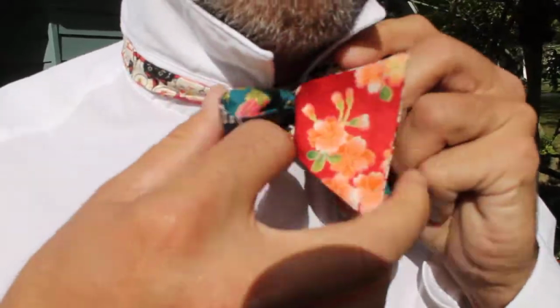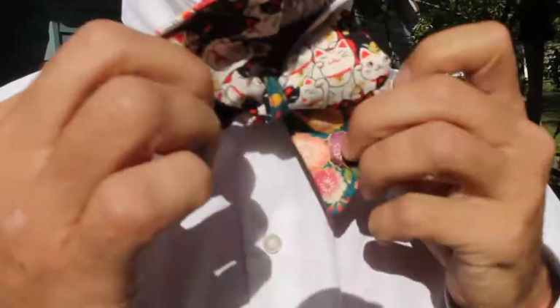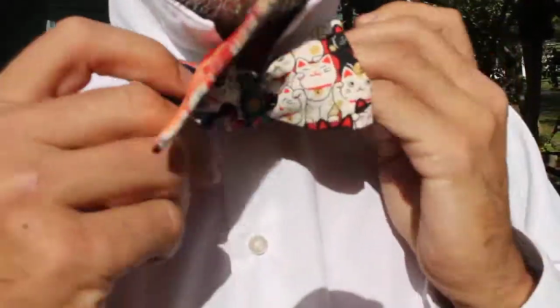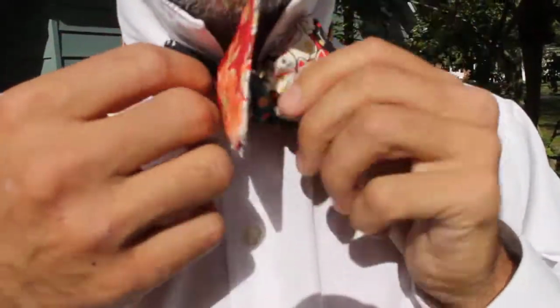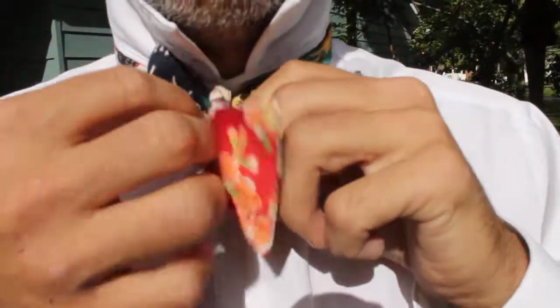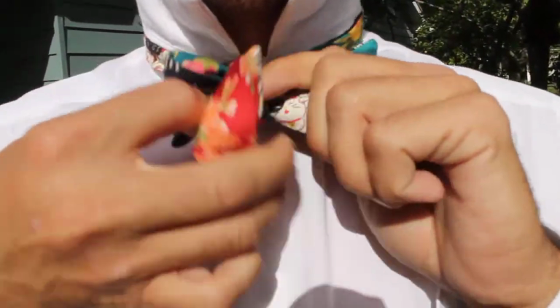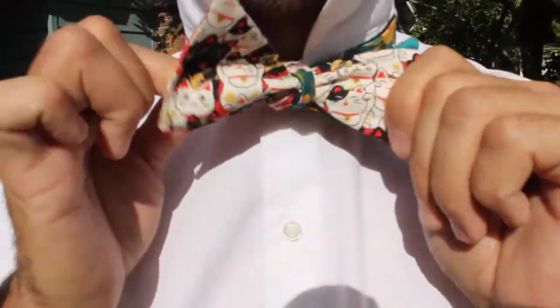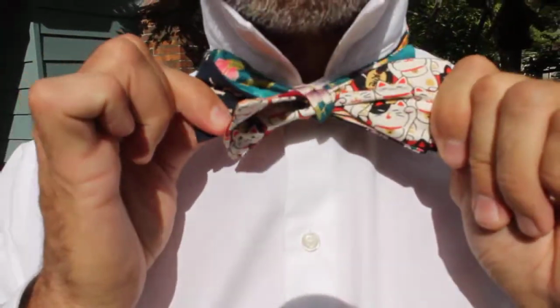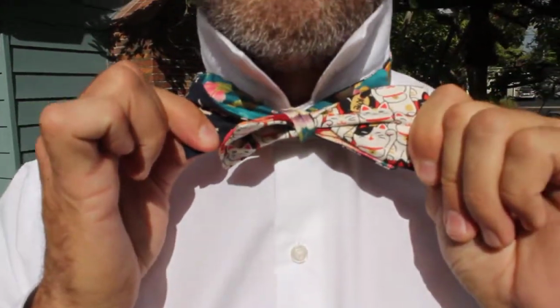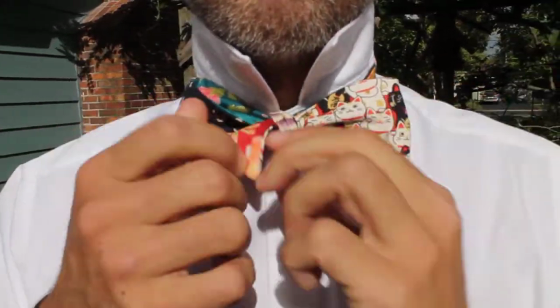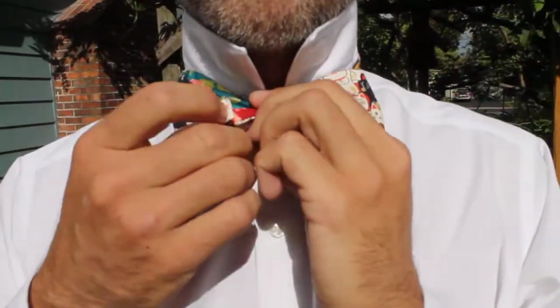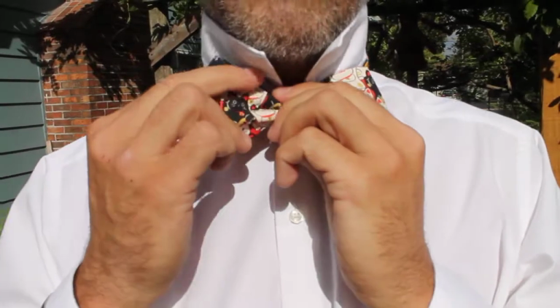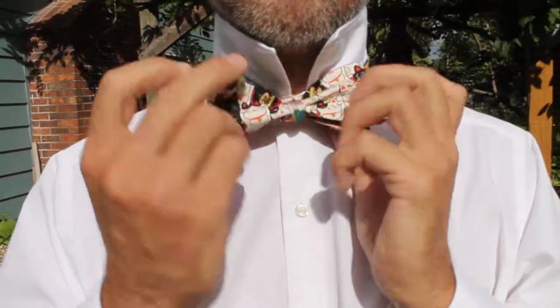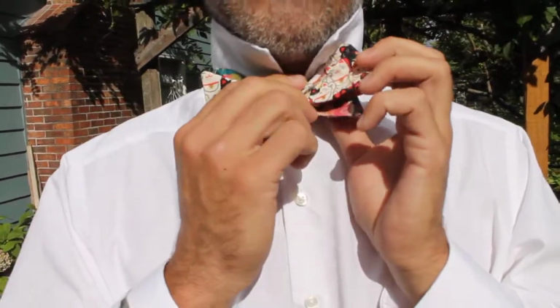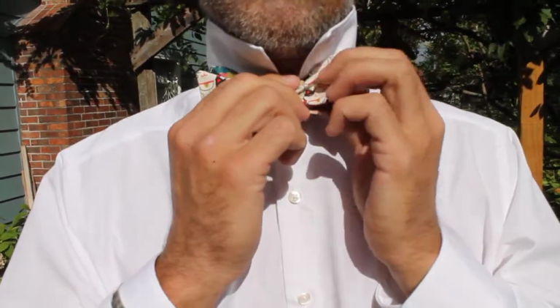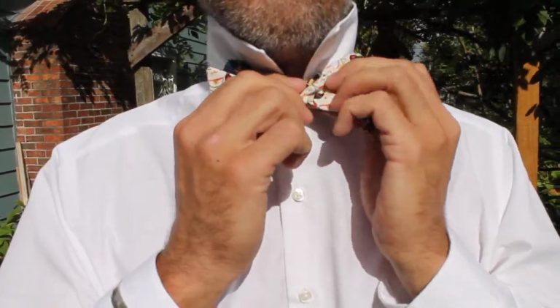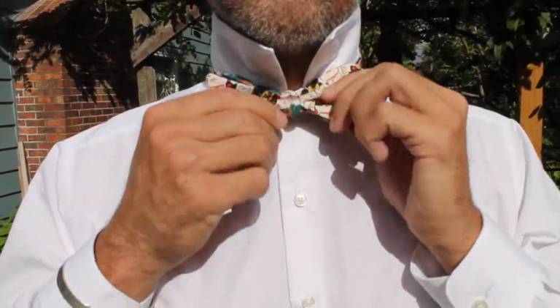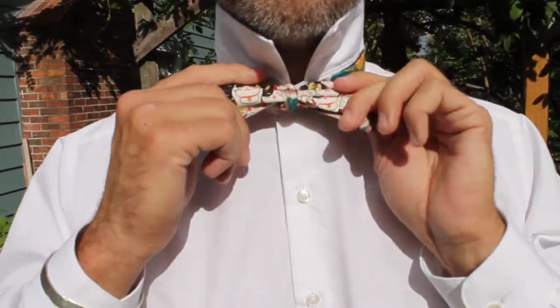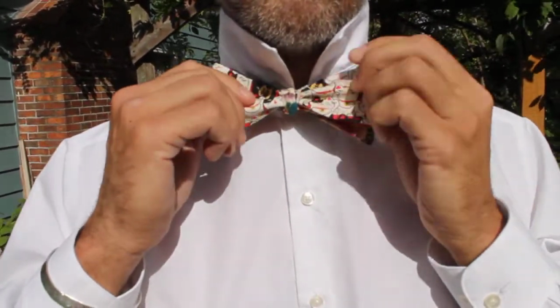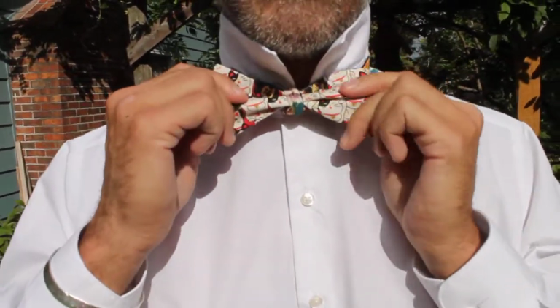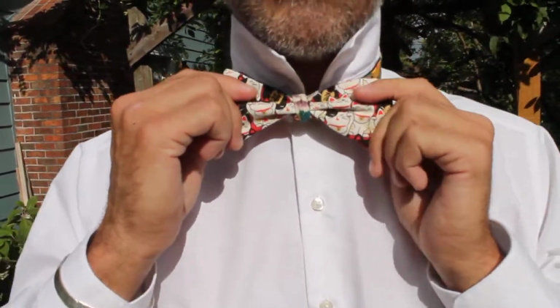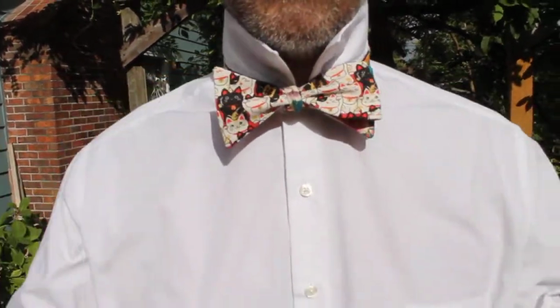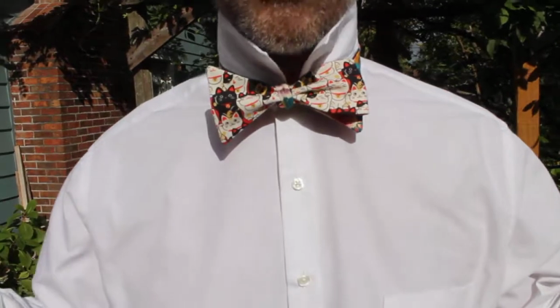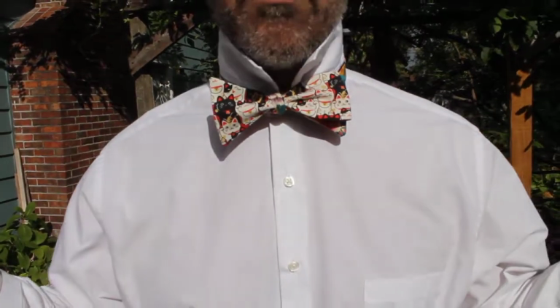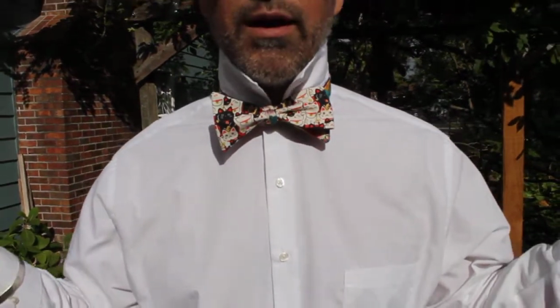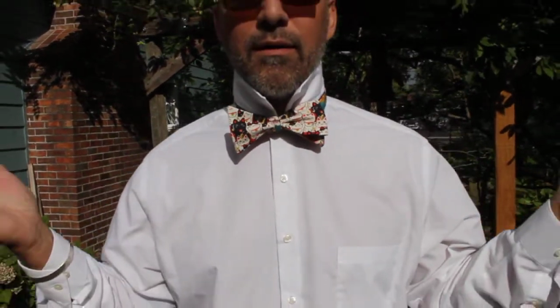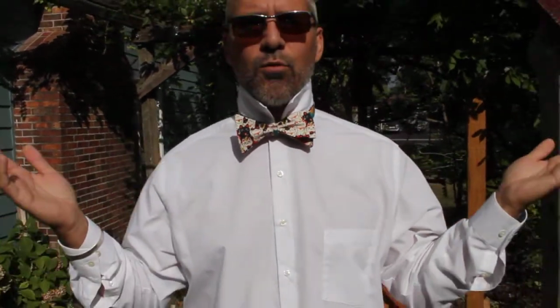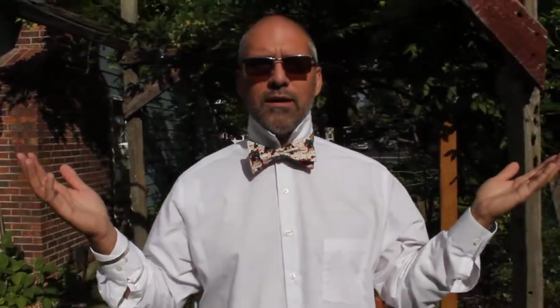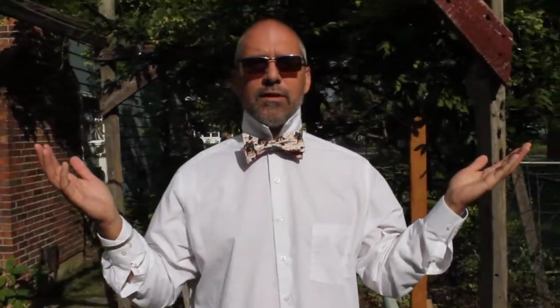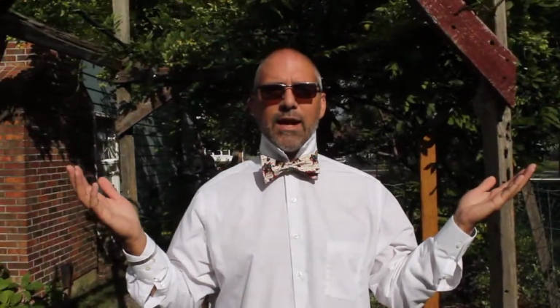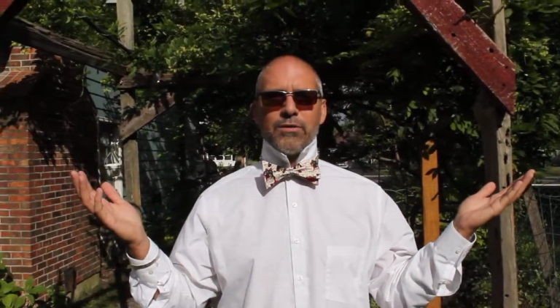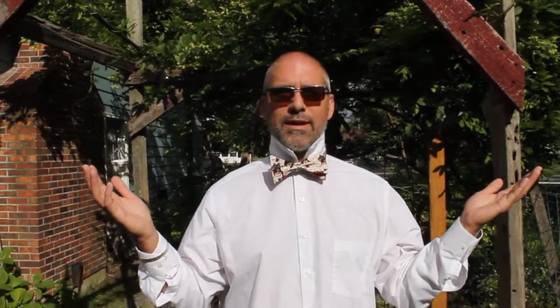And then from here, you pull your bow ends to tighten your knot. You pull your loose ends to finesse your knot into place. You go to the mirror, you make it perfect, and you have the perfect Vagabond bow tie. Thanks for watching, and visit us again at vagabondbowties.com.